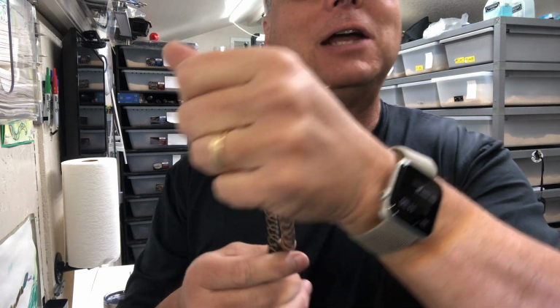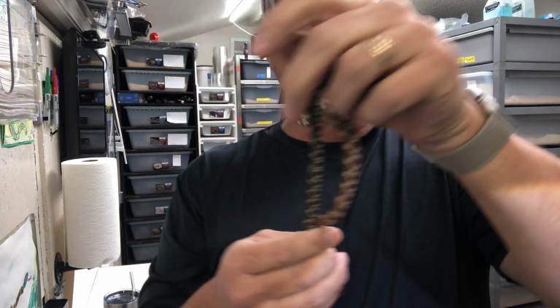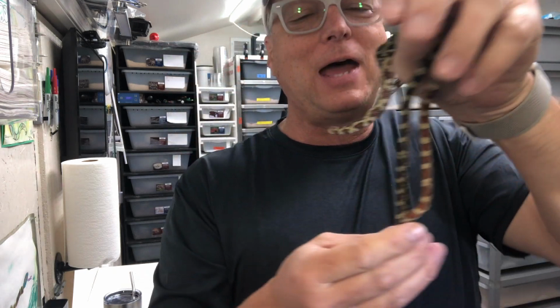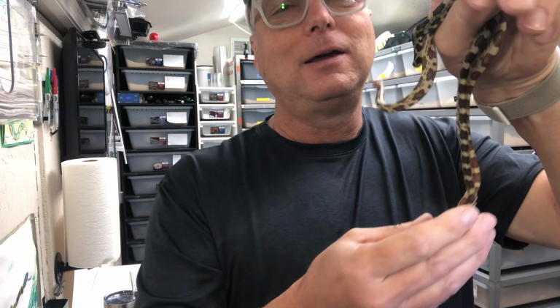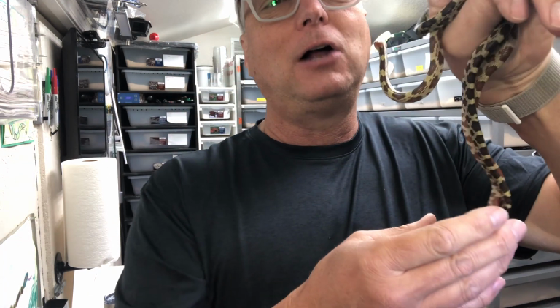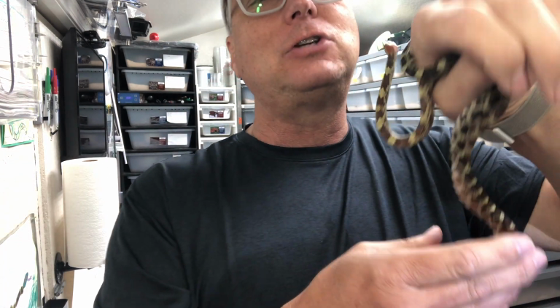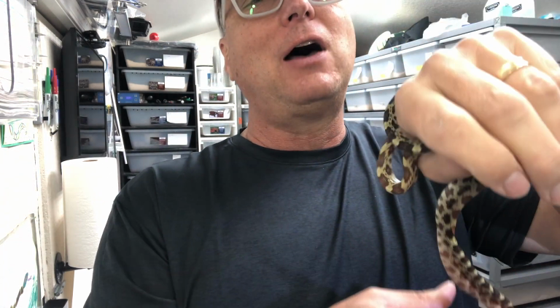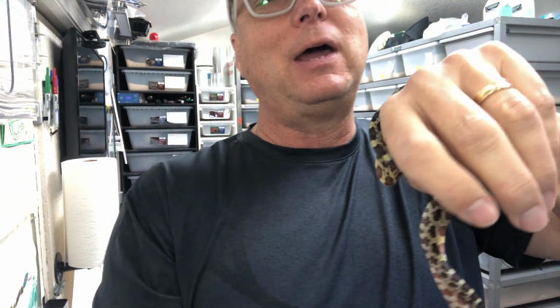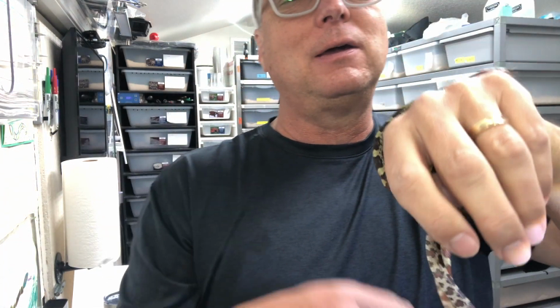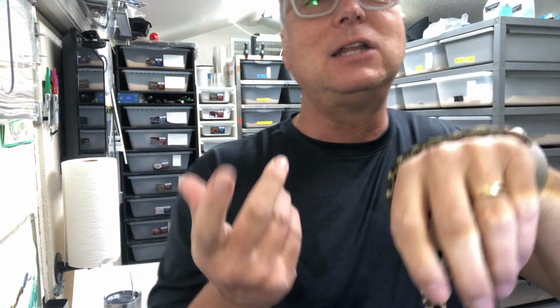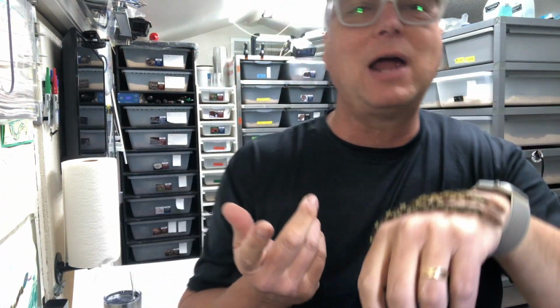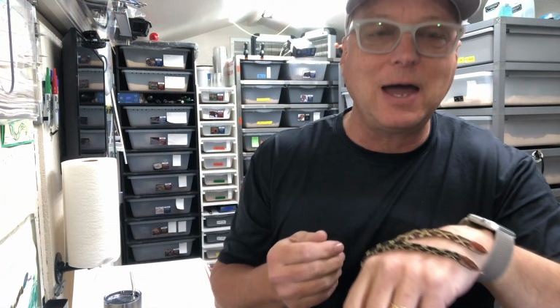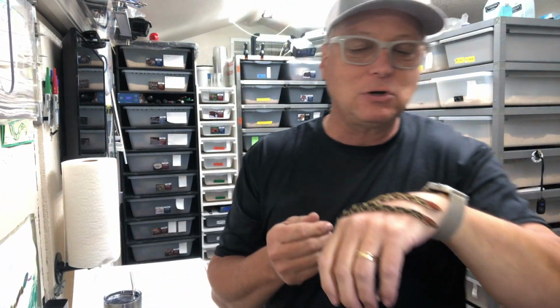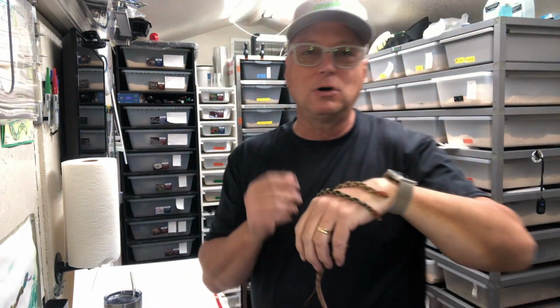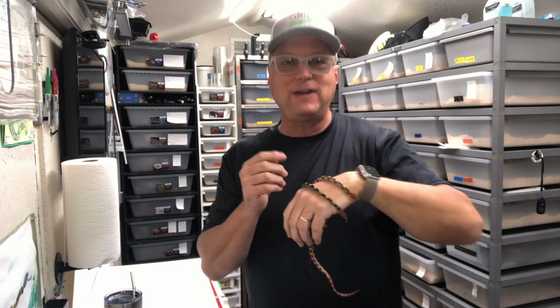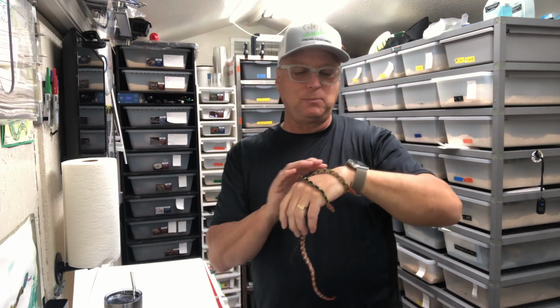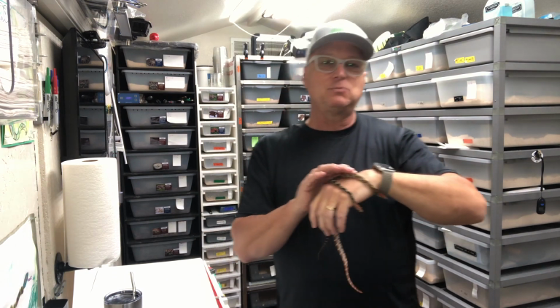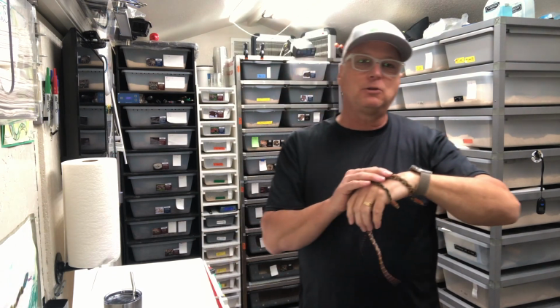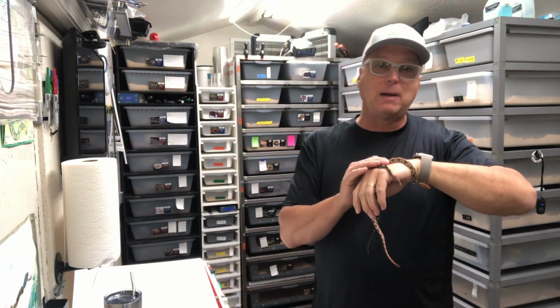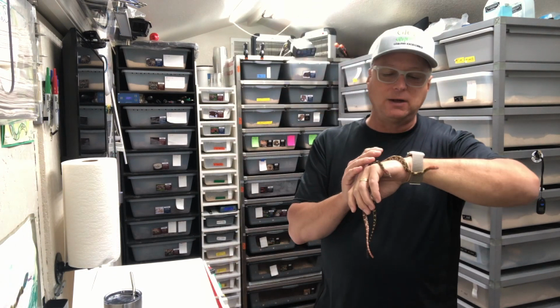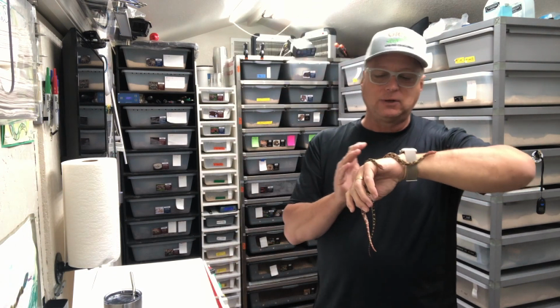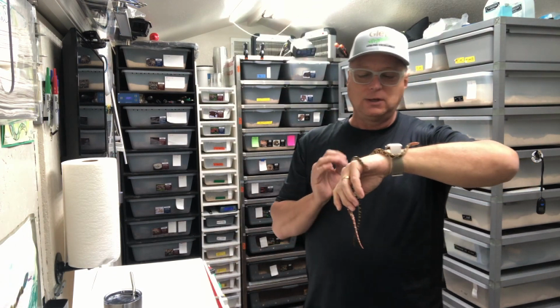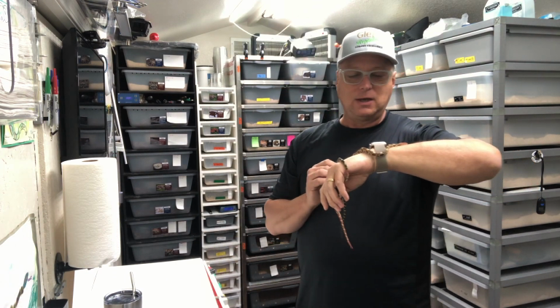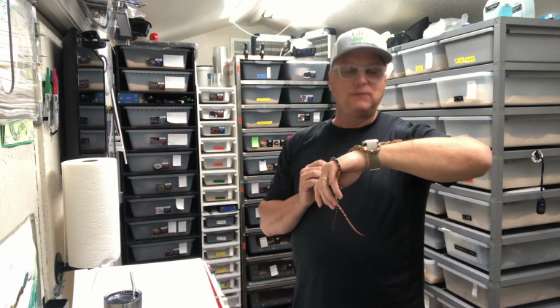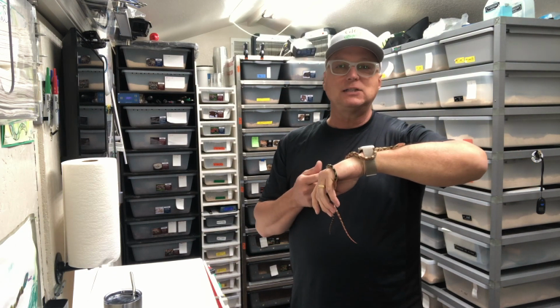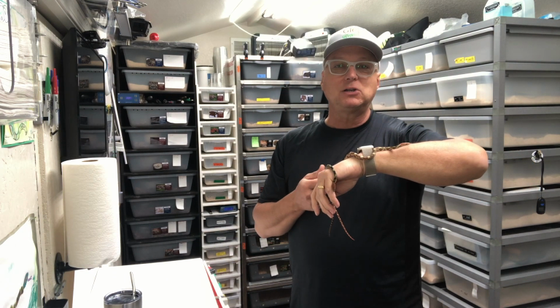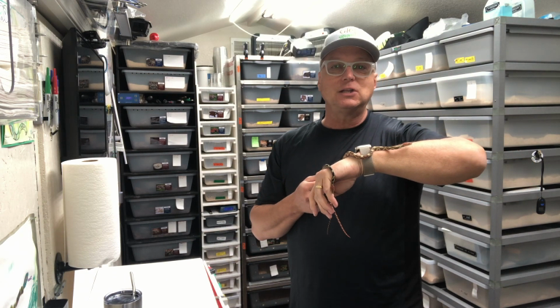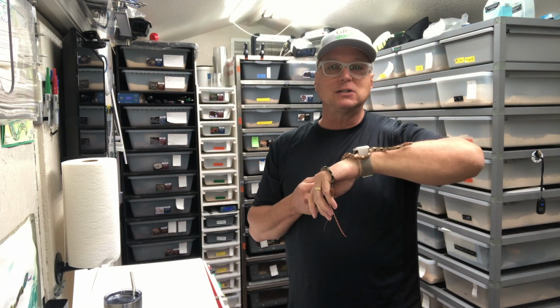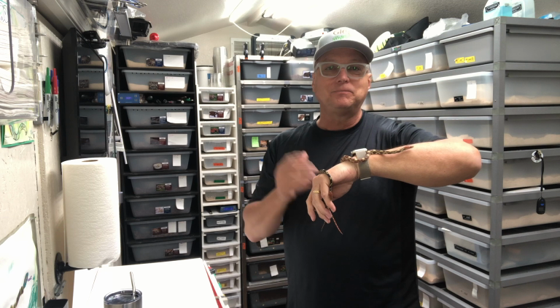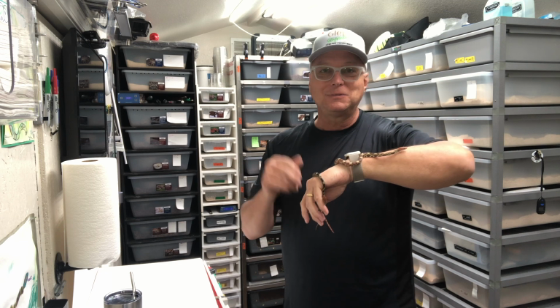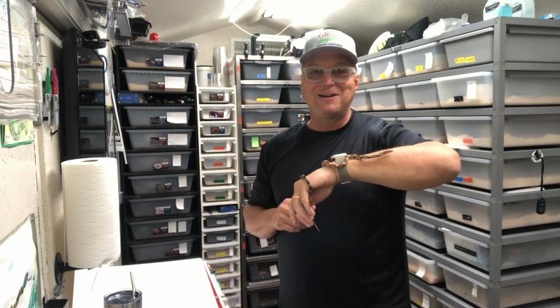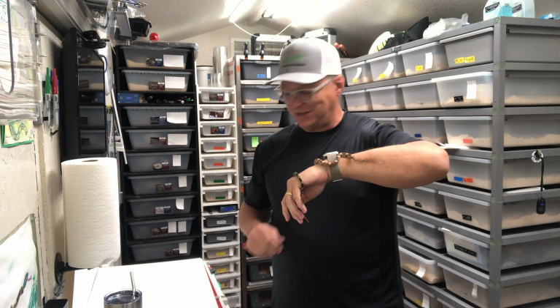Stay tuned for that, and also check out my Instagram account or my Facebook page, both Glenn Reptiles, if you want to see some pictures of these guys. Take care, have a good day.